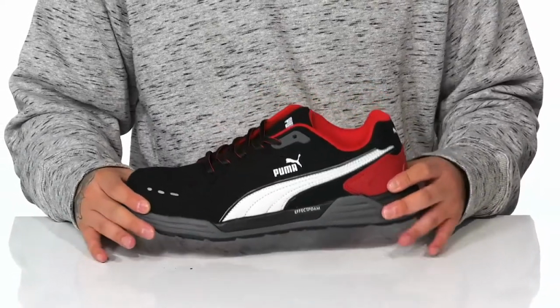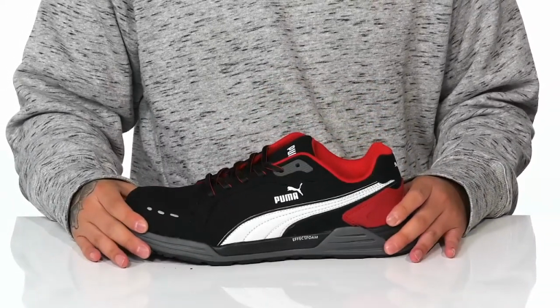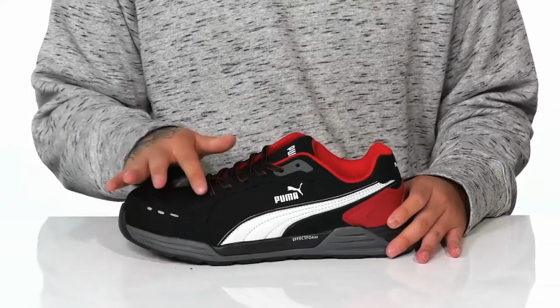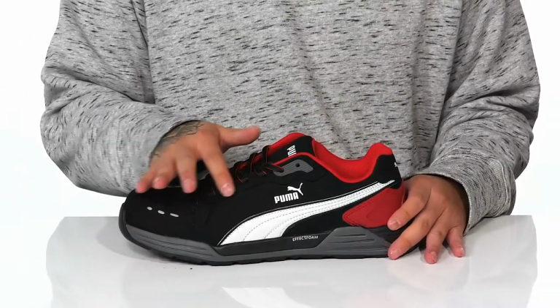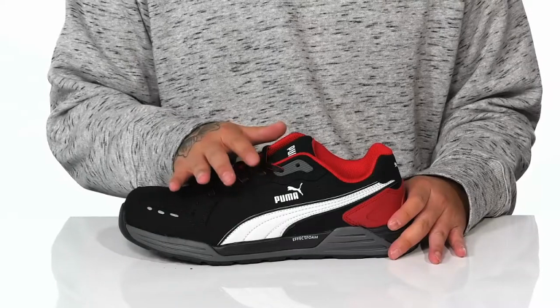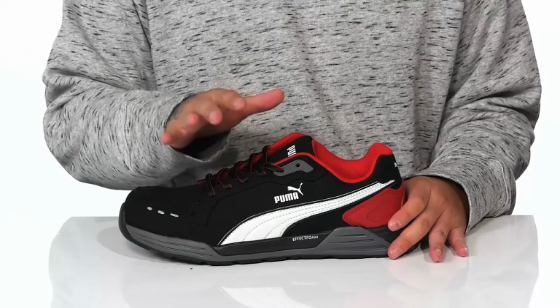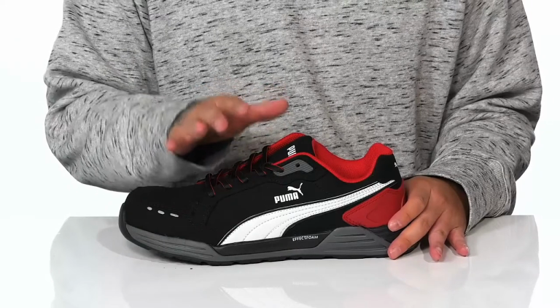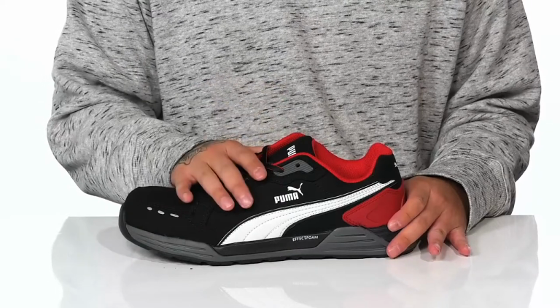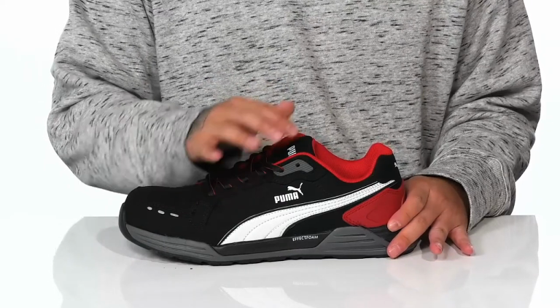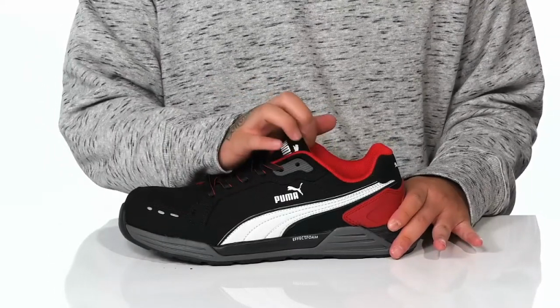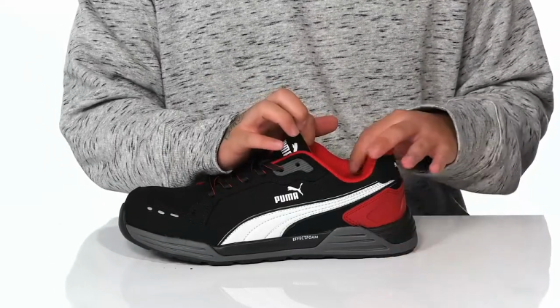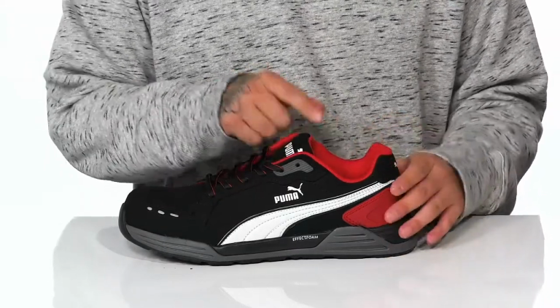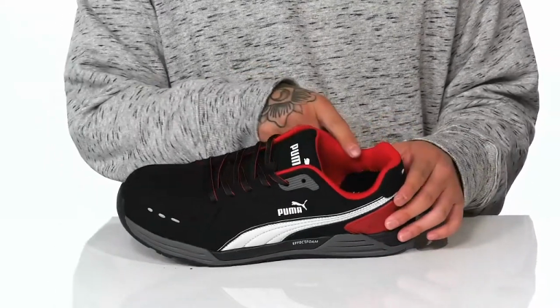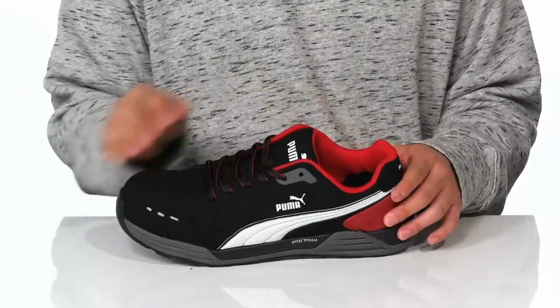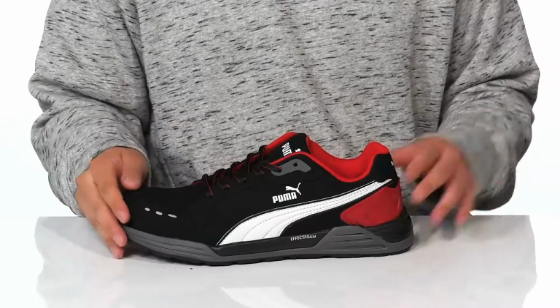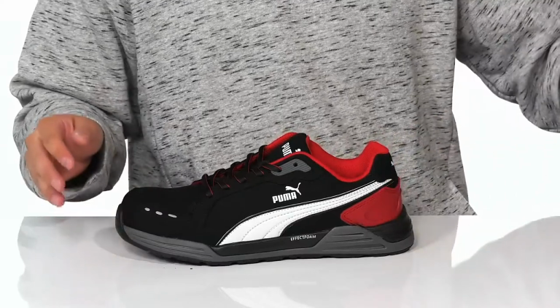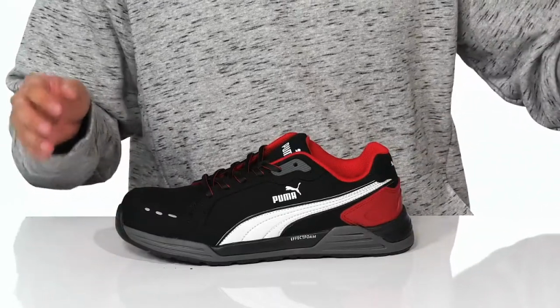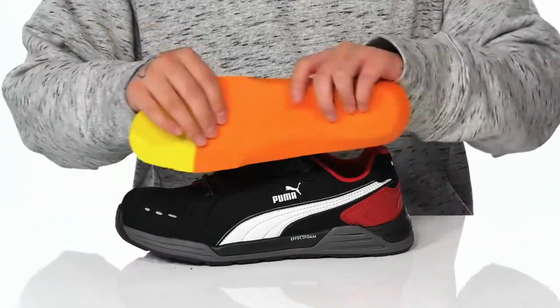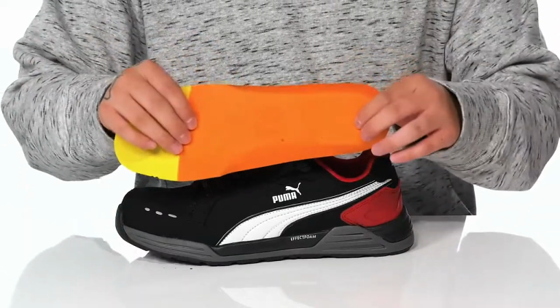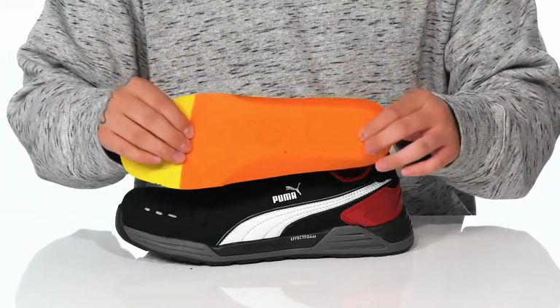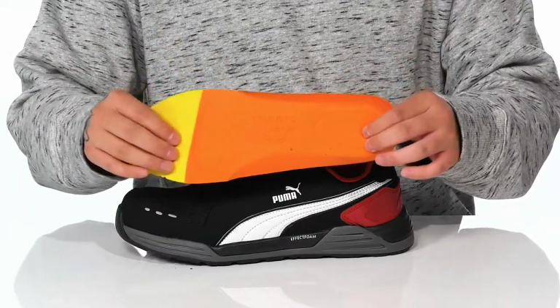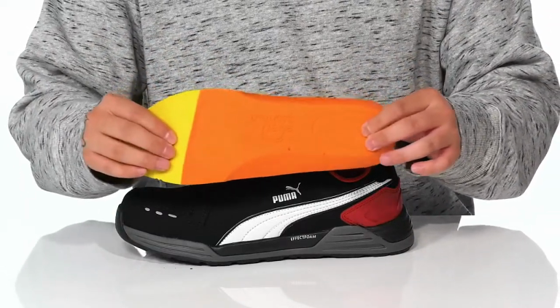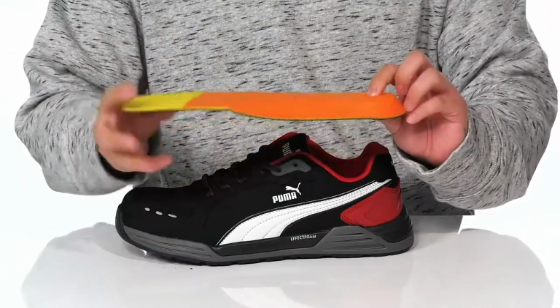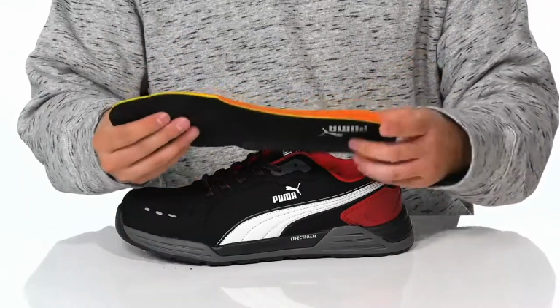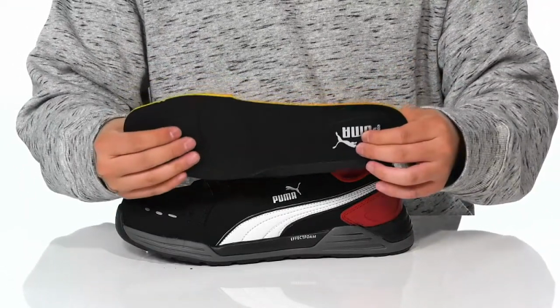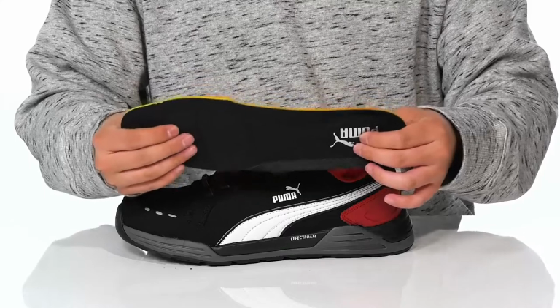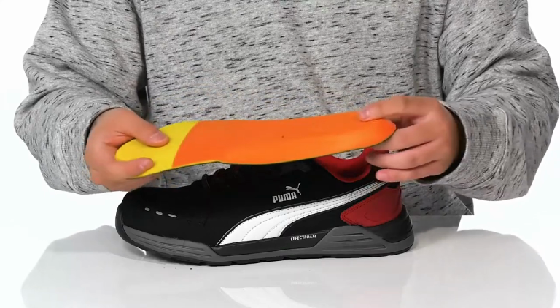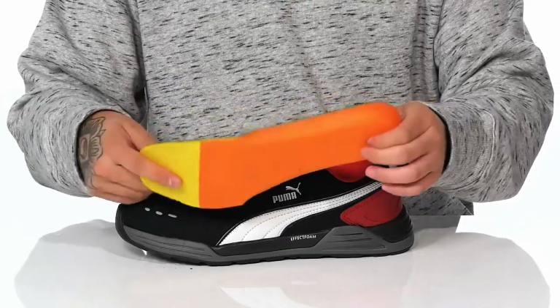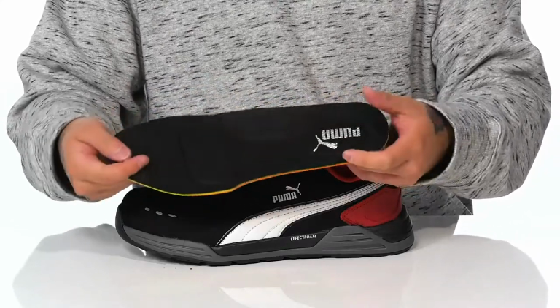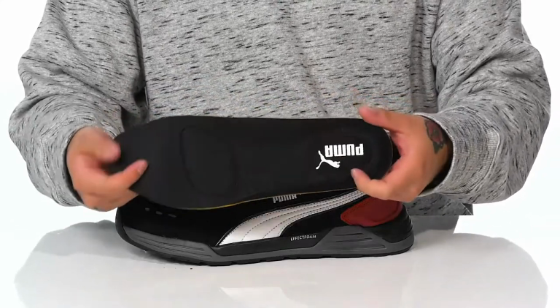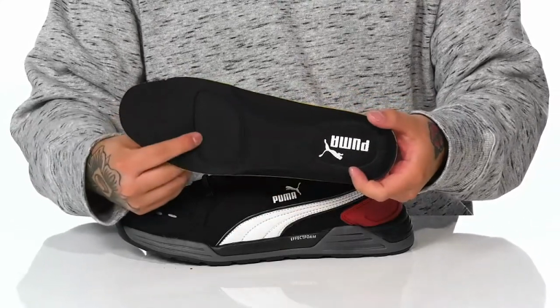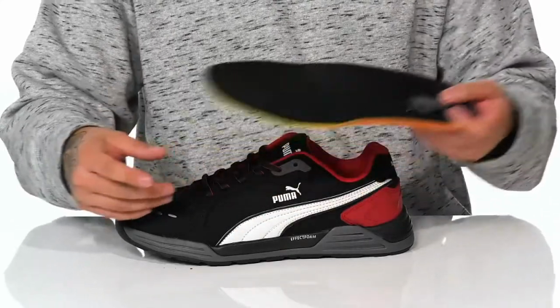Features a traditional lace-up design that provides a secure fit around the foot. Padding on the tongue and collar with a quick-drying textile lining. The removable ever-cushion footbed is going to help absorb shock and keep you comfortable with each and every step. It also features extra cushioning here at the heel and forefoot area.